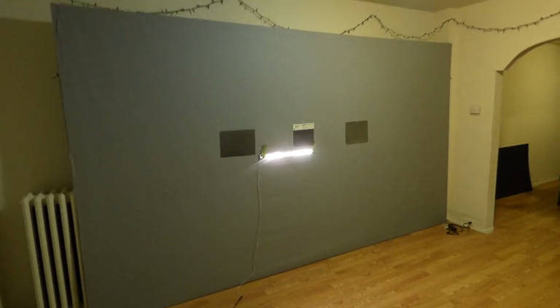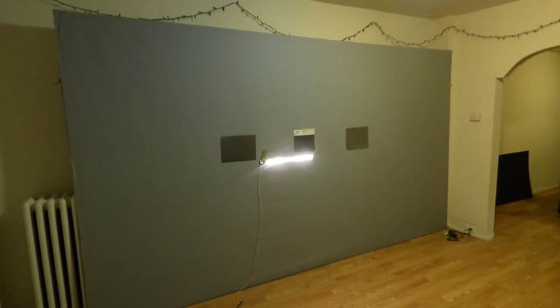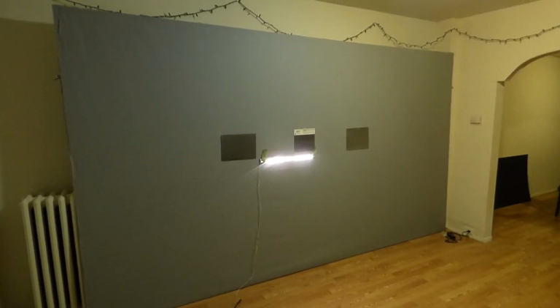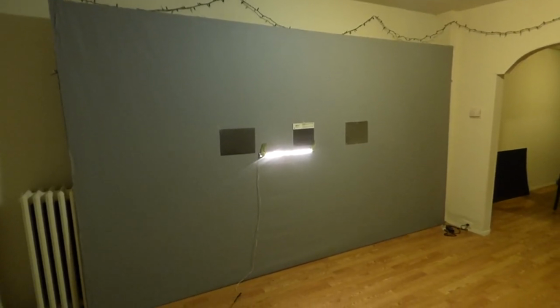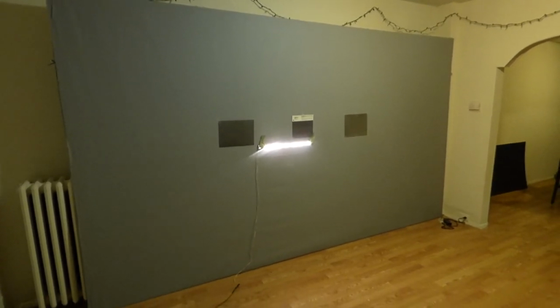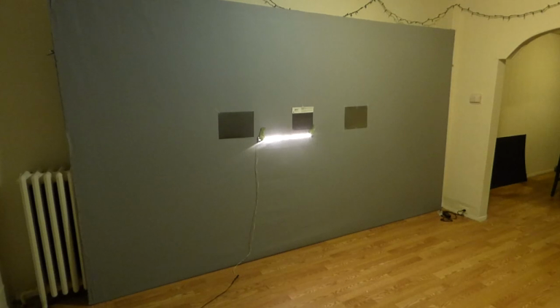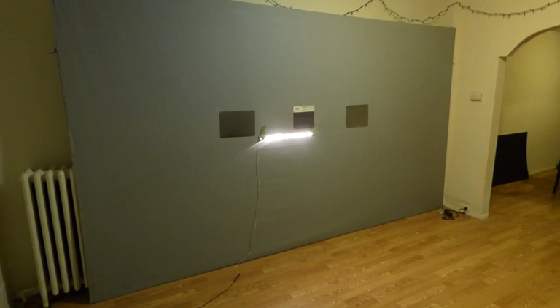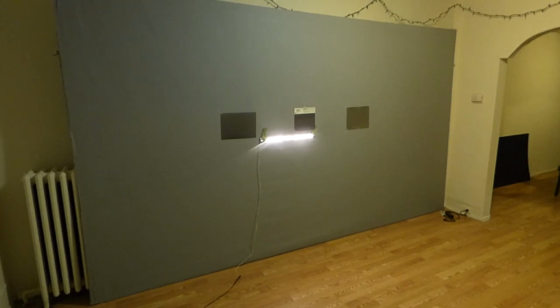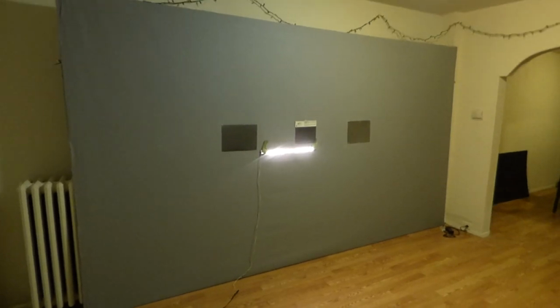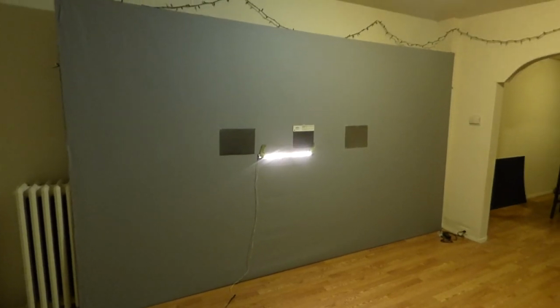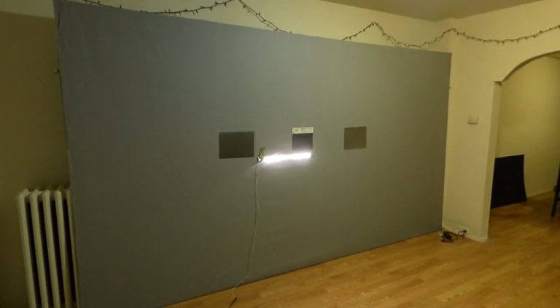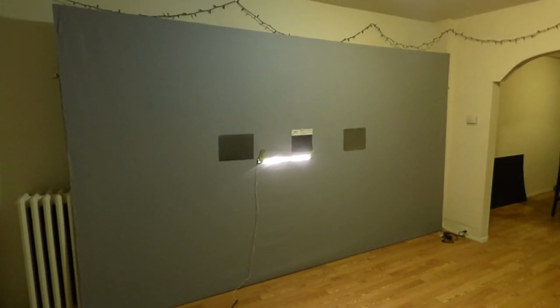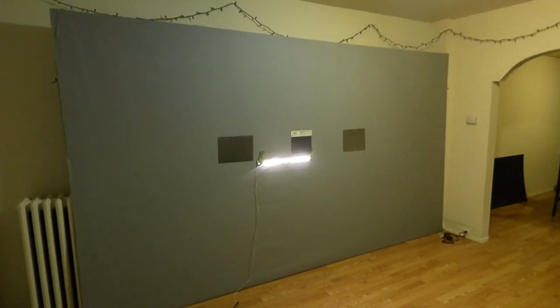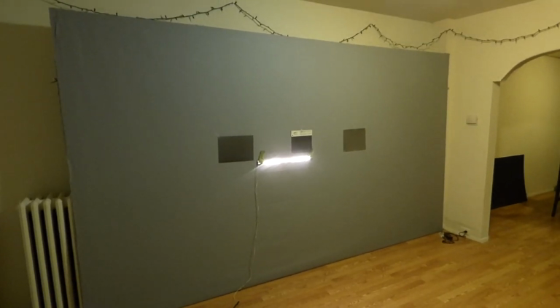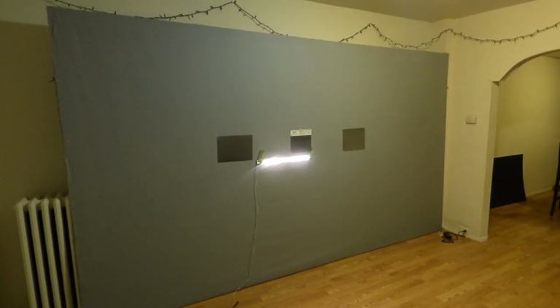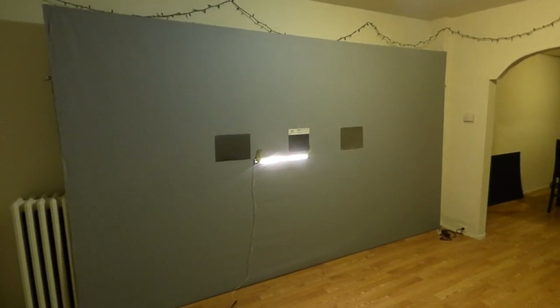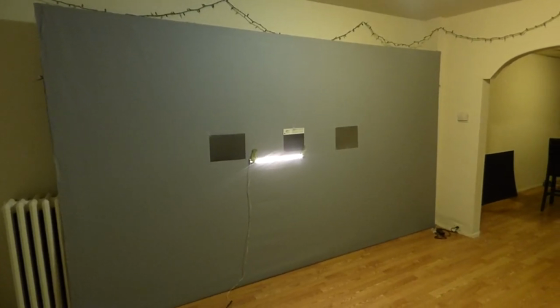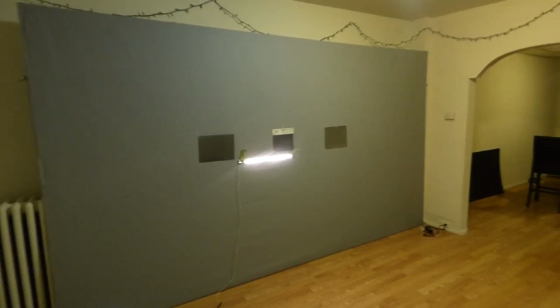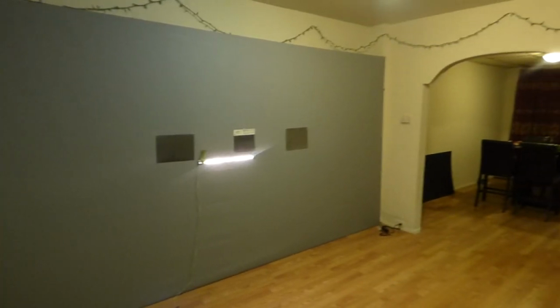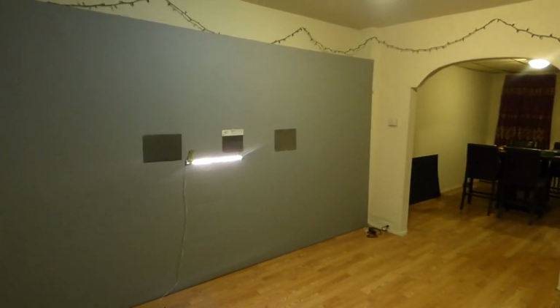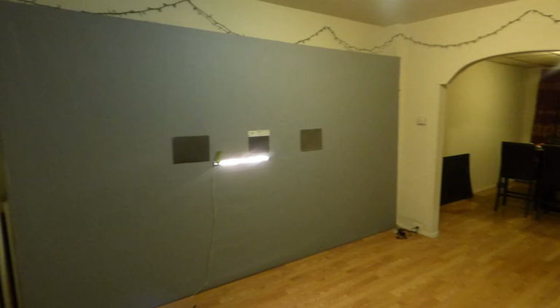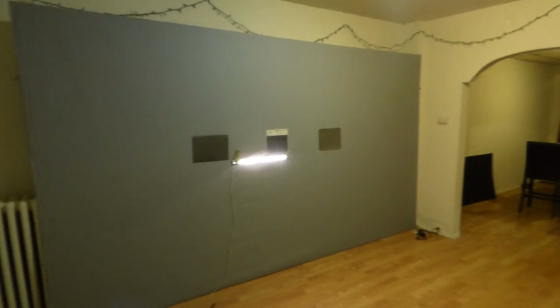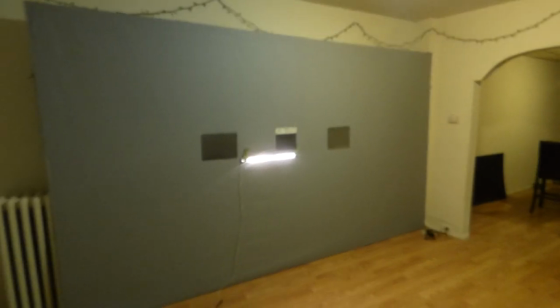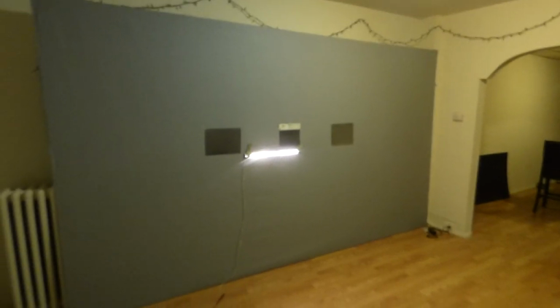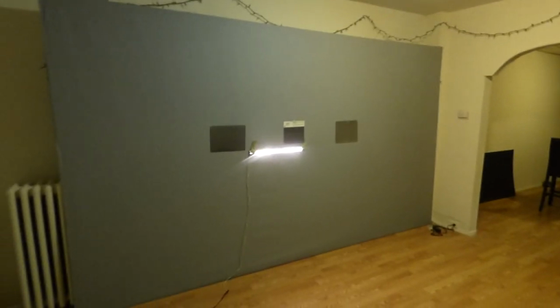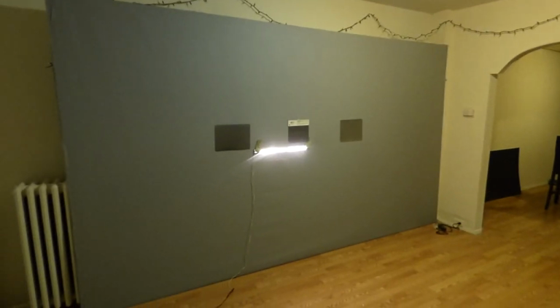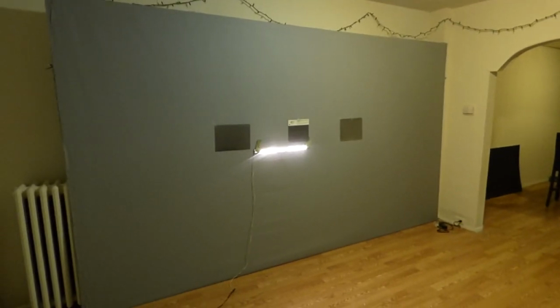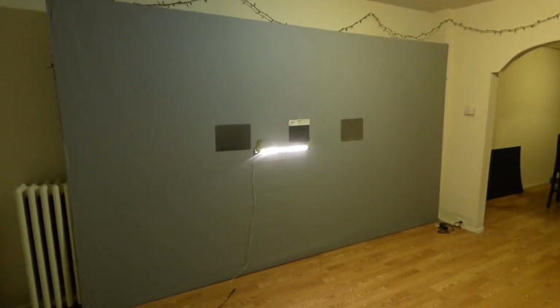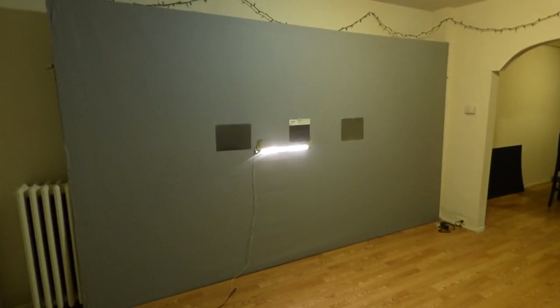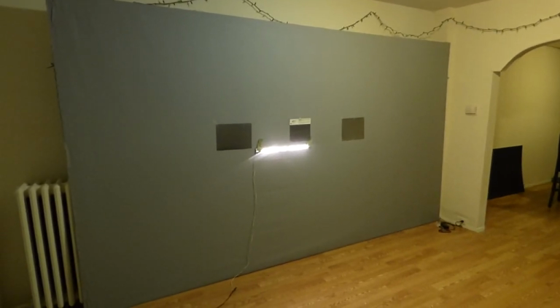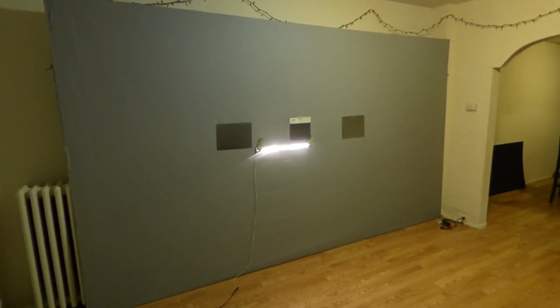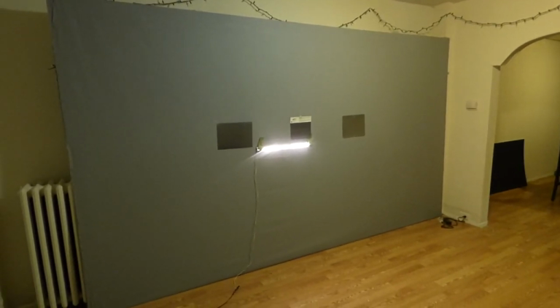With our screens, we use something called Smart Technology Gain, which allows our screens to be able to produce a beautiful picture even in a fully lit room. And the angle gain is flawless on these screens.